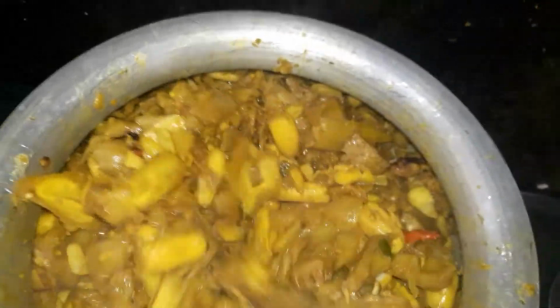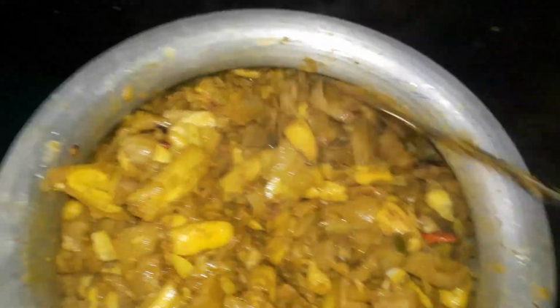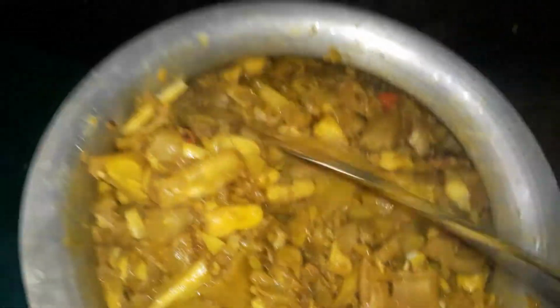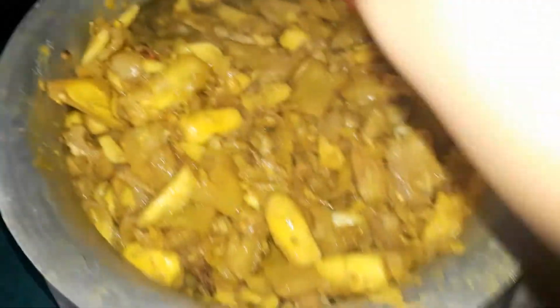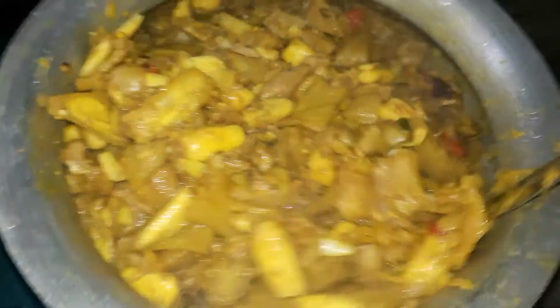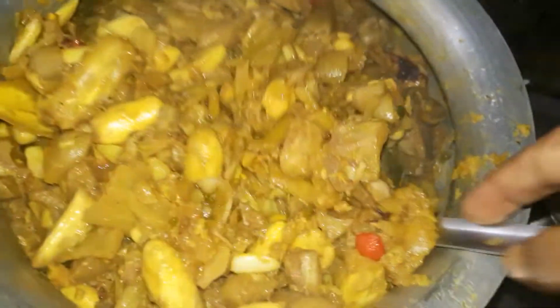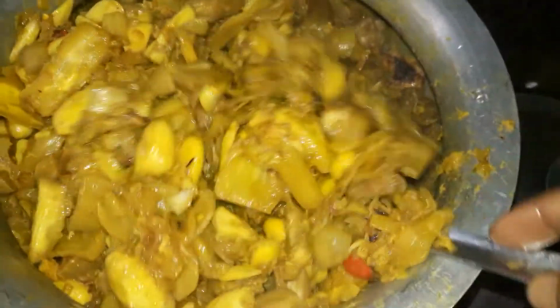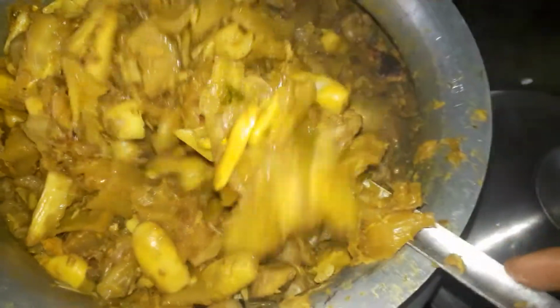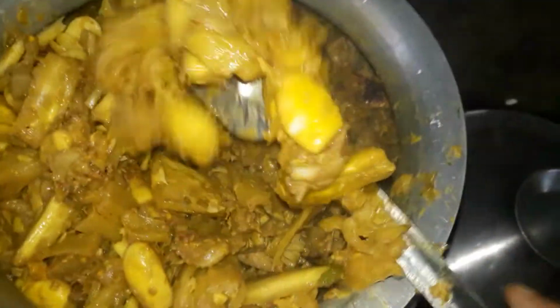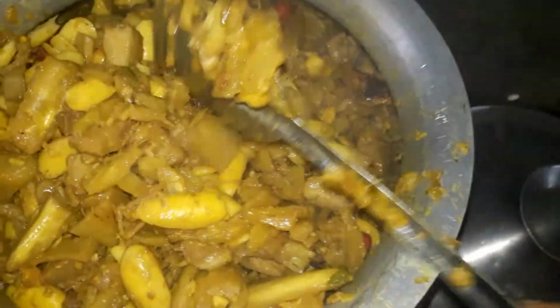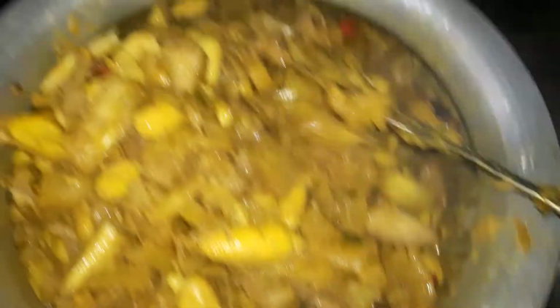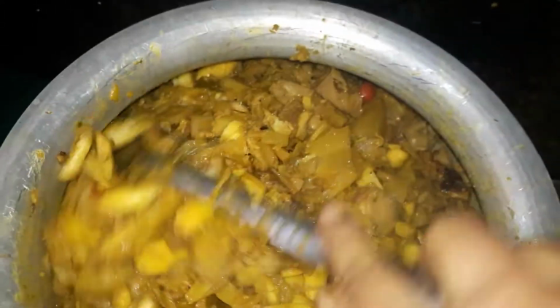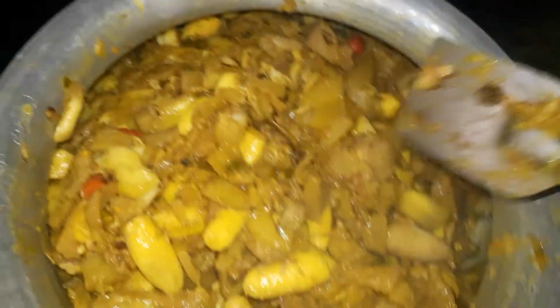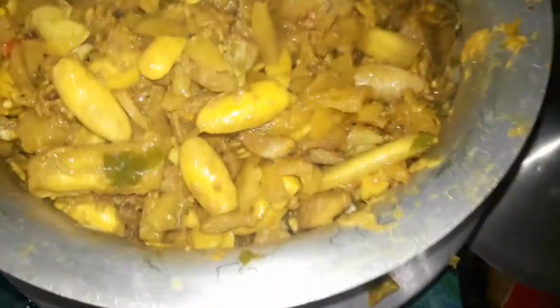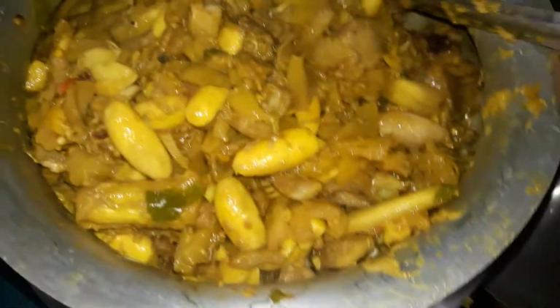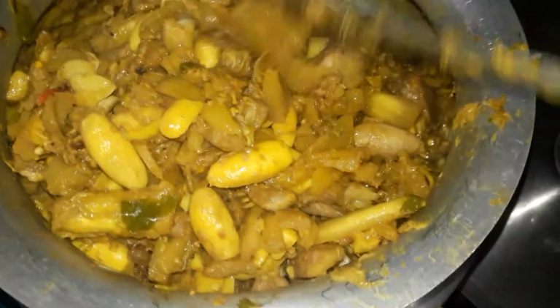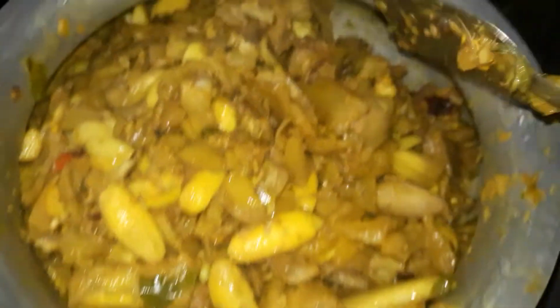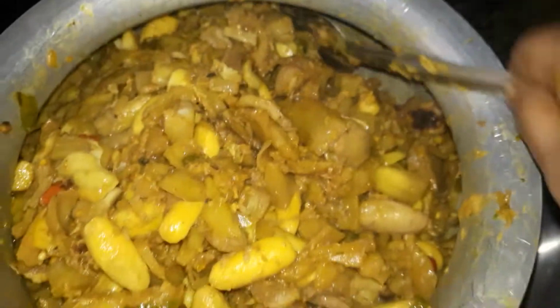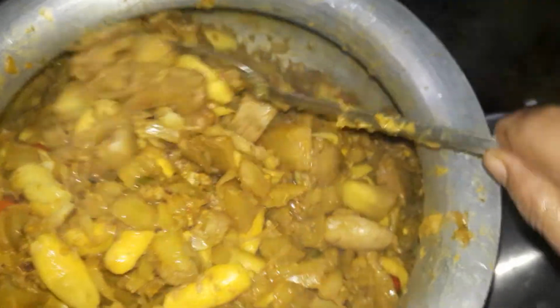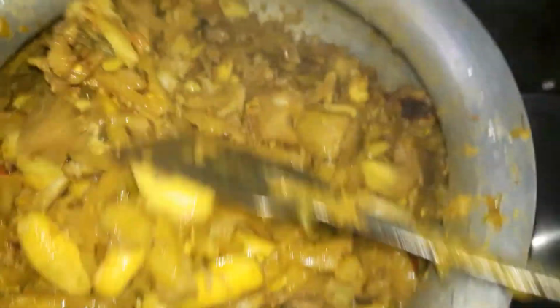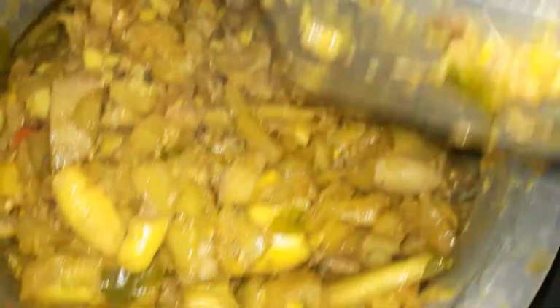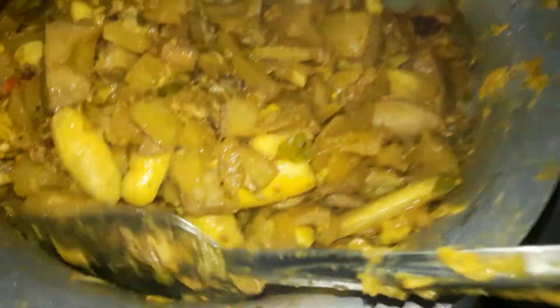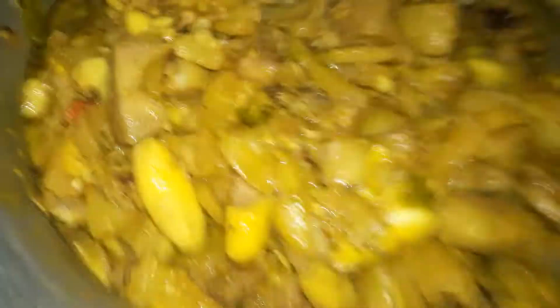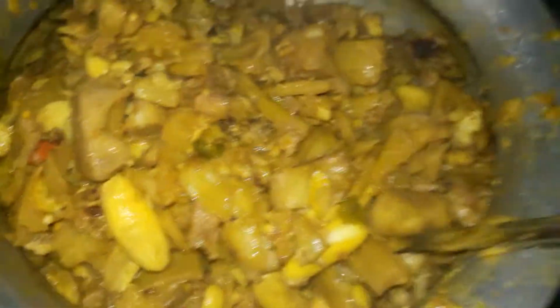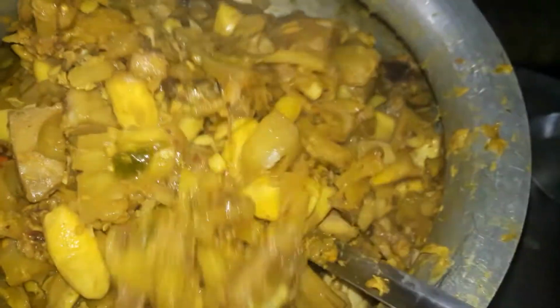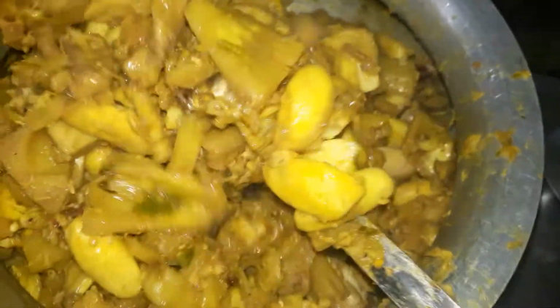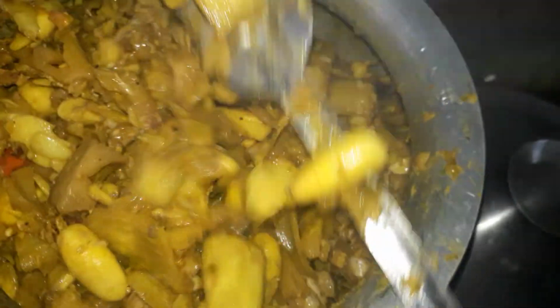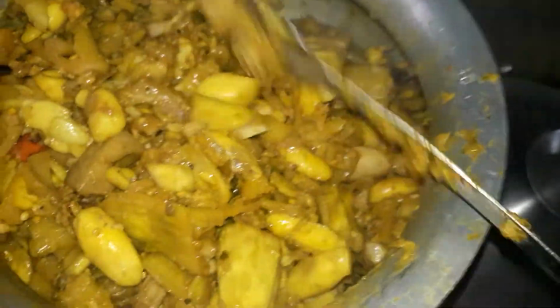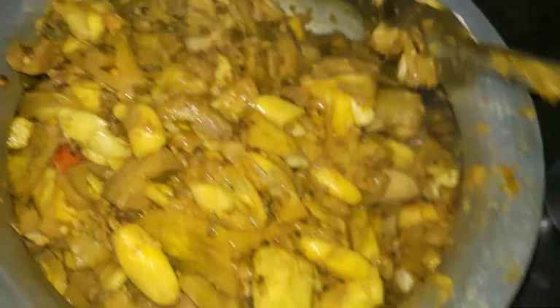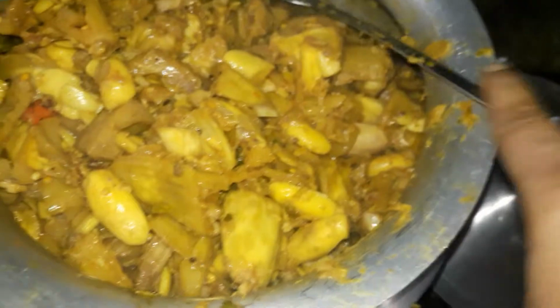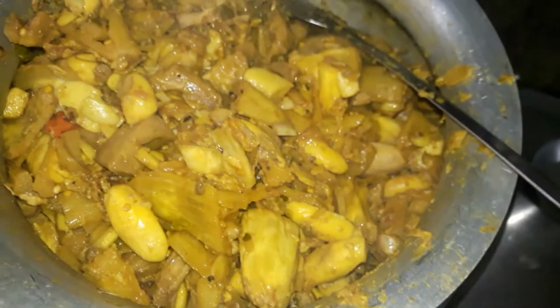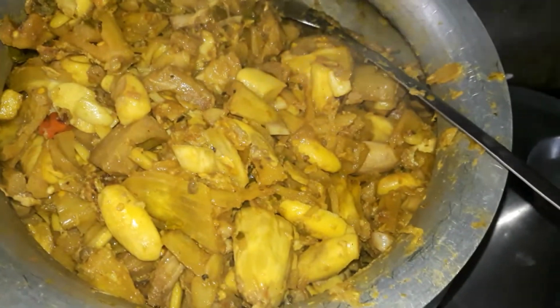প্র সিকেচেন আমারি পো হোয় এসে য়েদি আমারে কাথল গাটি টা জুদি ভালো লাগে তাহল অবো সেয় আমার কাকটা সস্রাইক করে। Thank you very much.